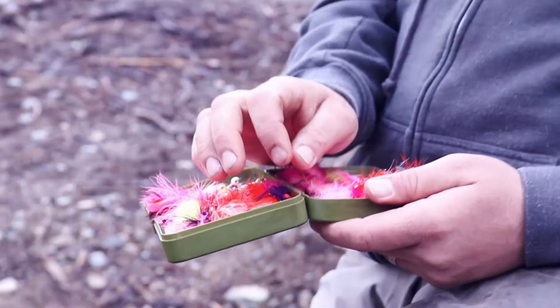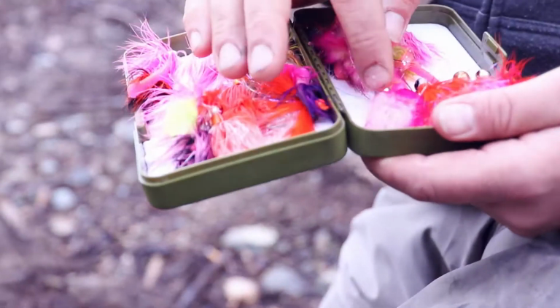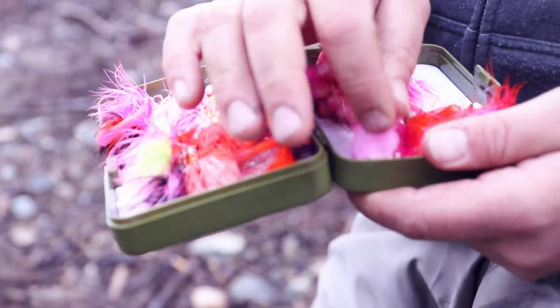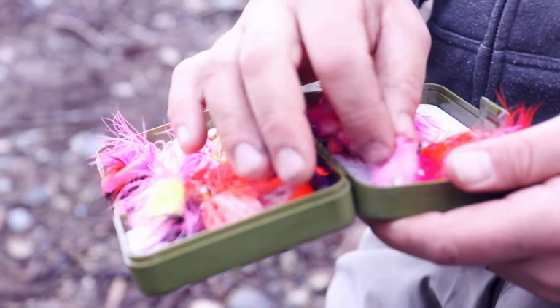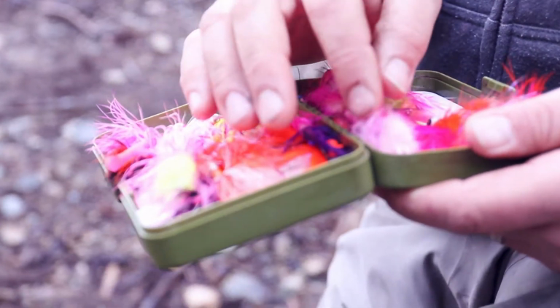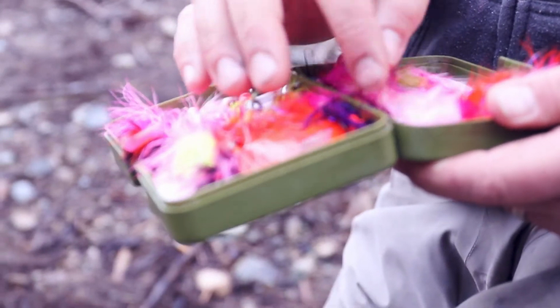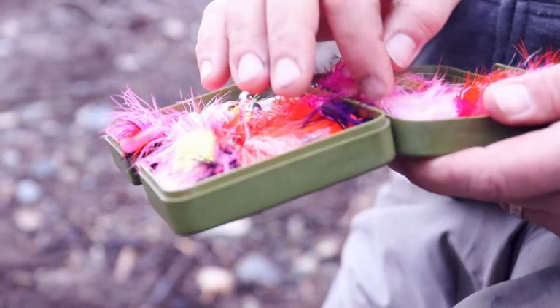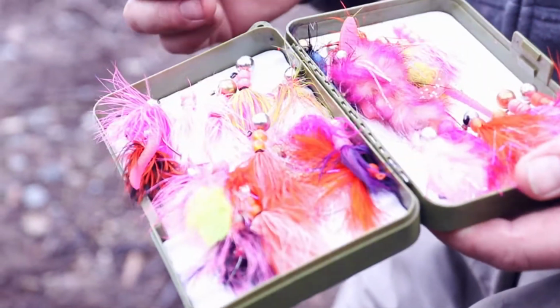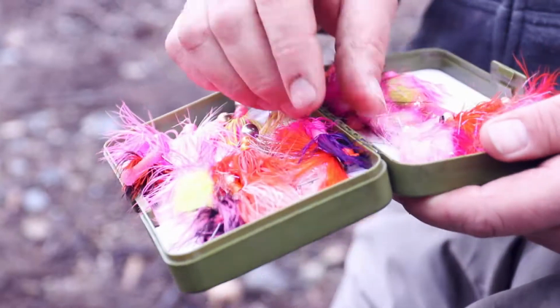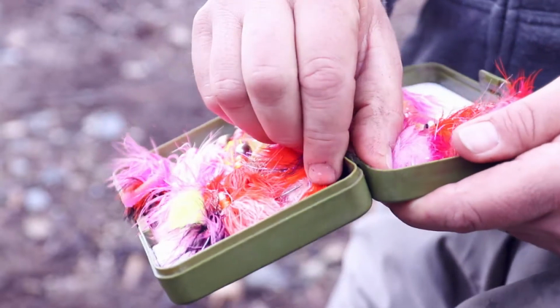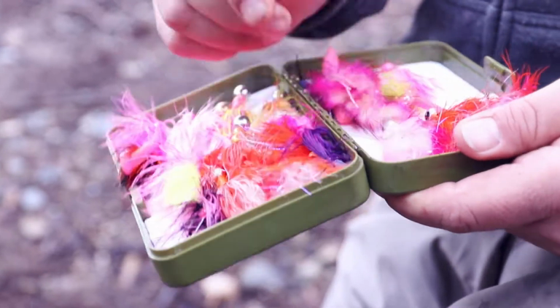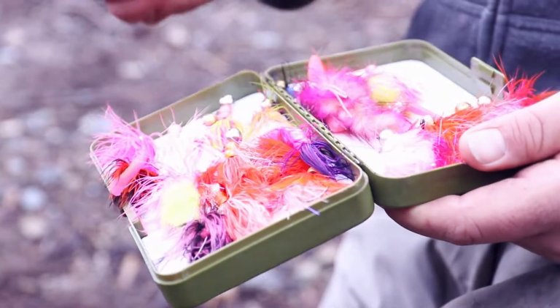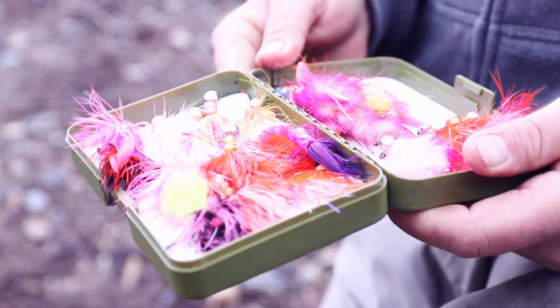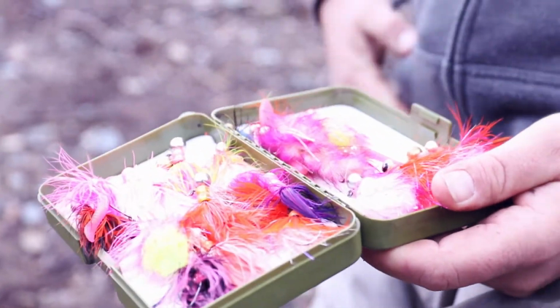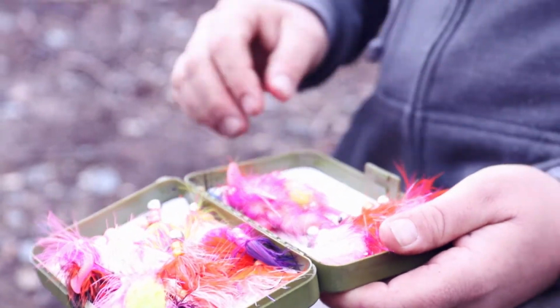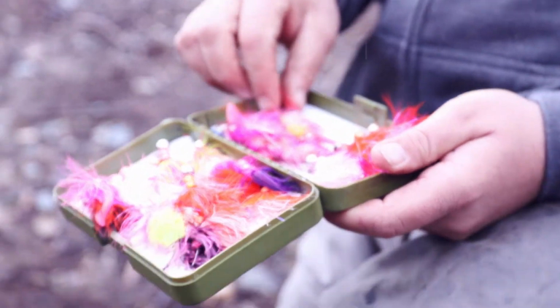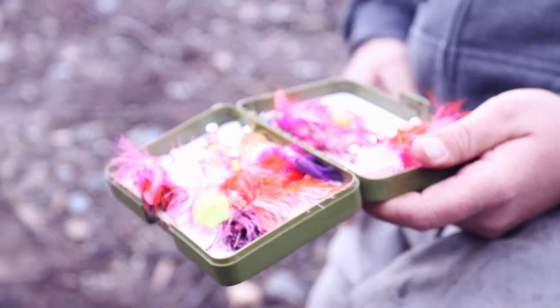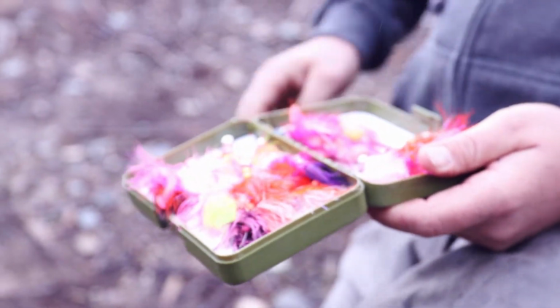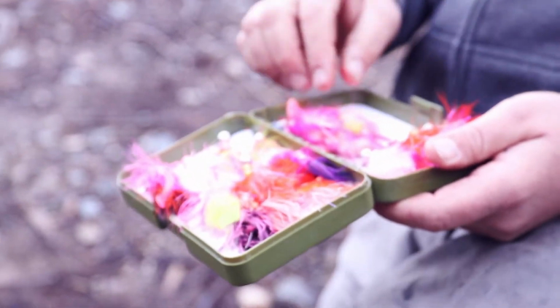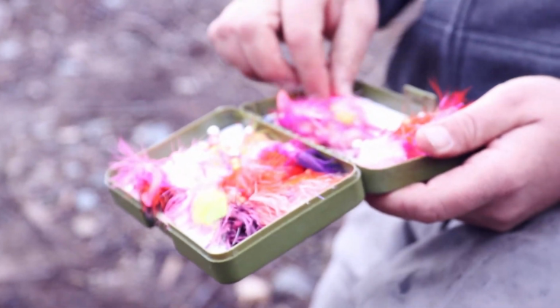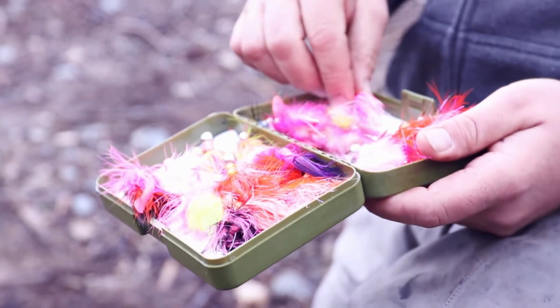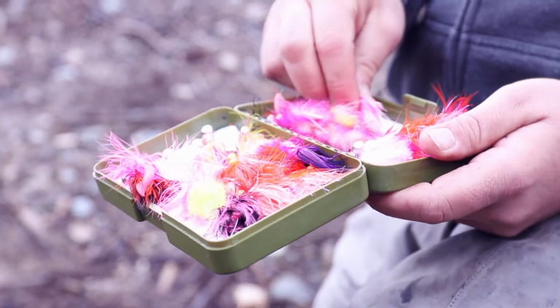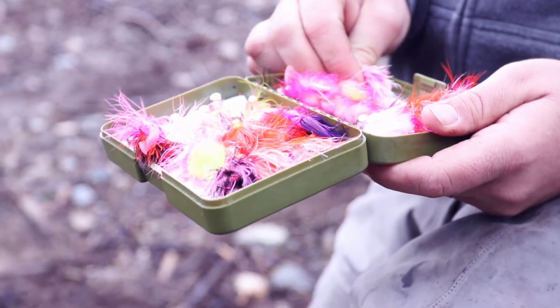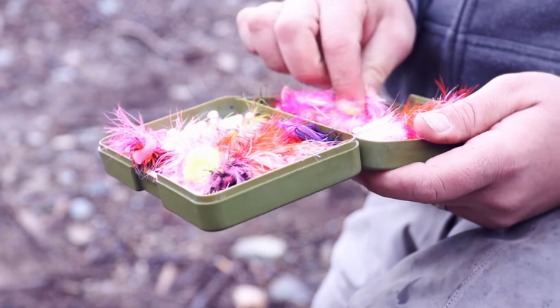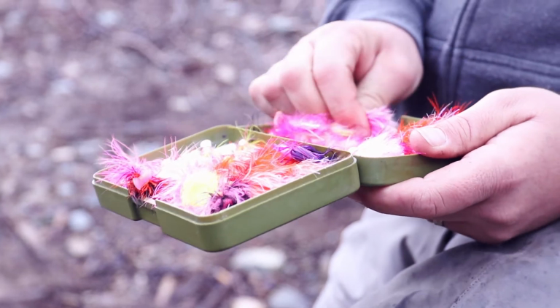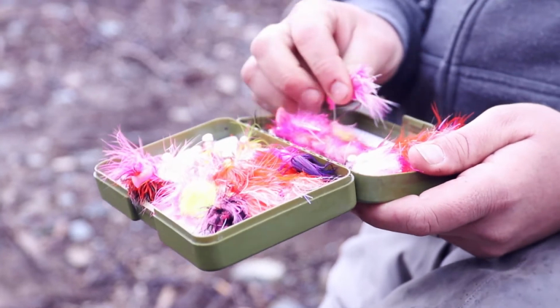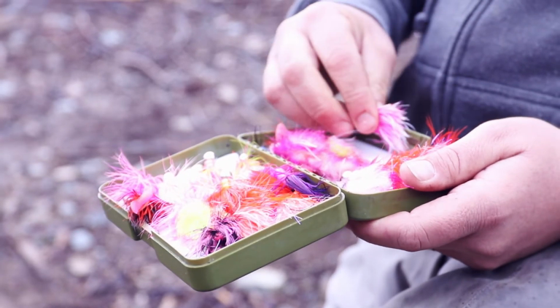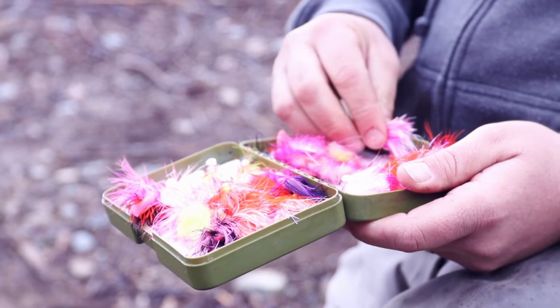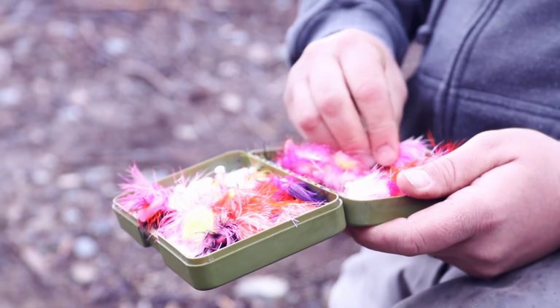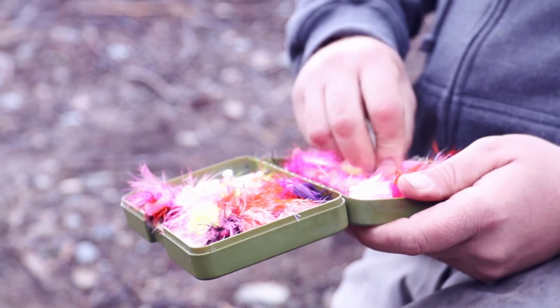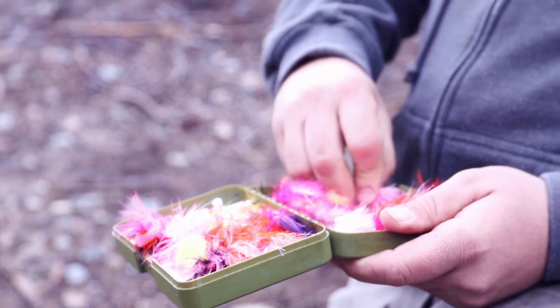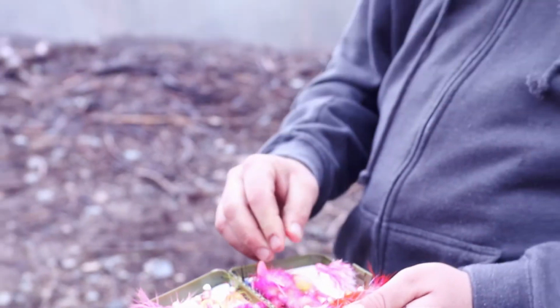This one's a bit dirty — my box is pretty dirty. It's probably time to take them all out, clean them all up, clean up my box, dry it up, and then start over.